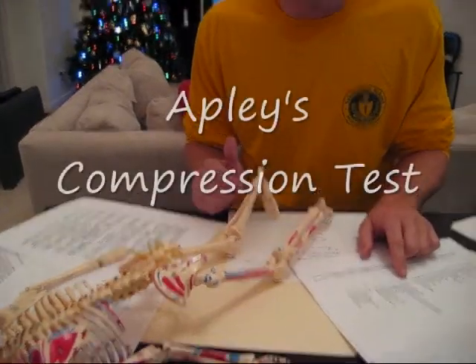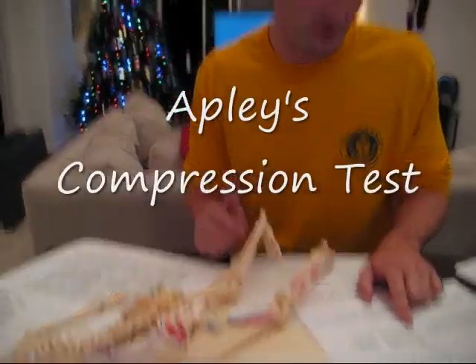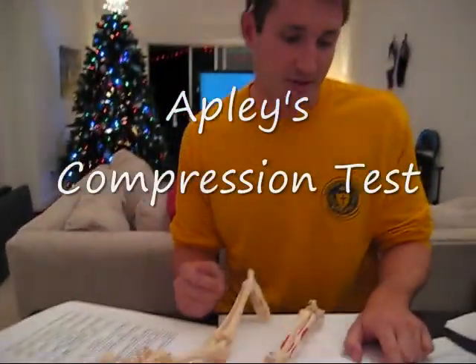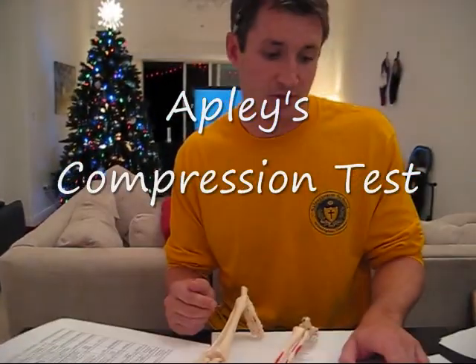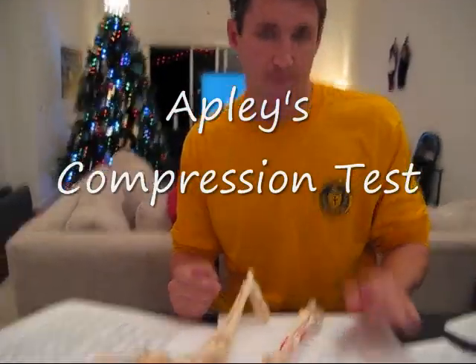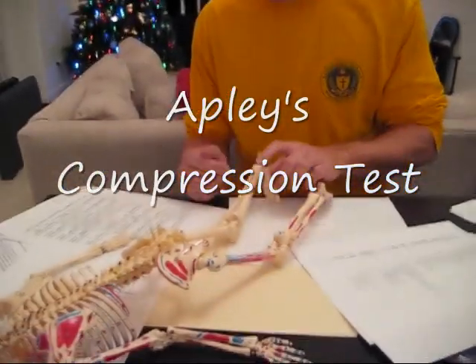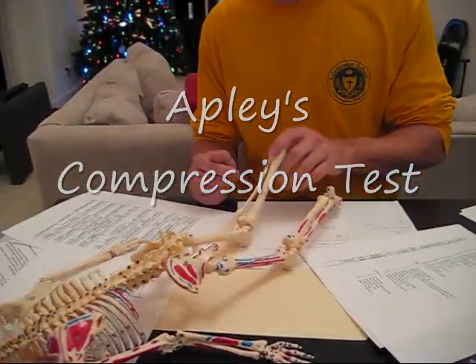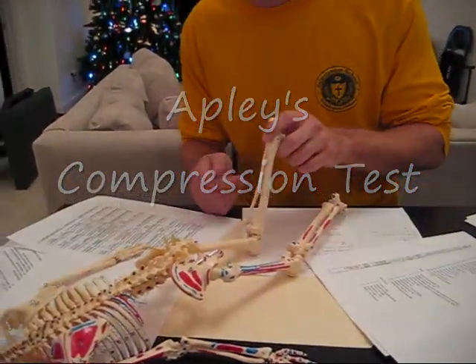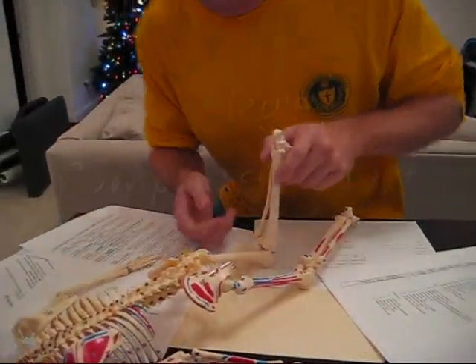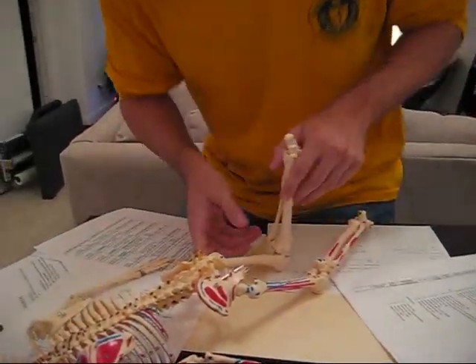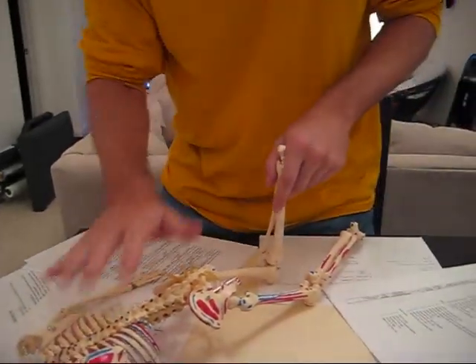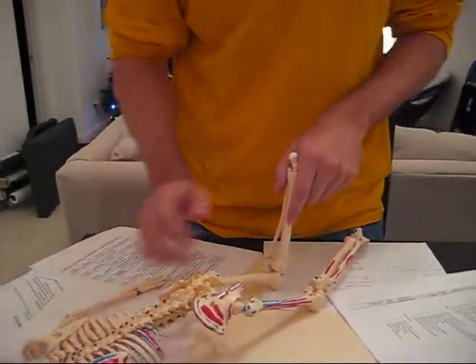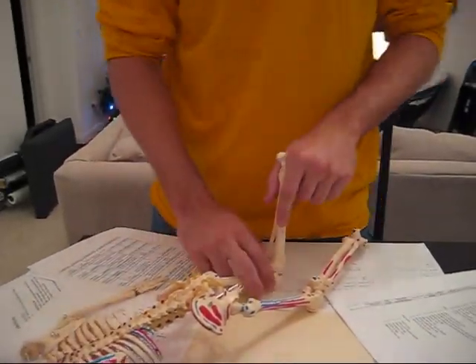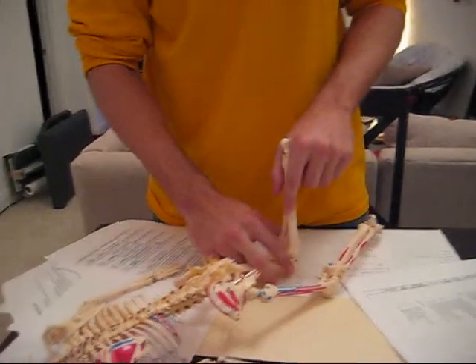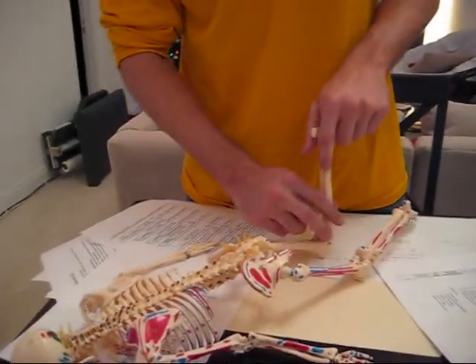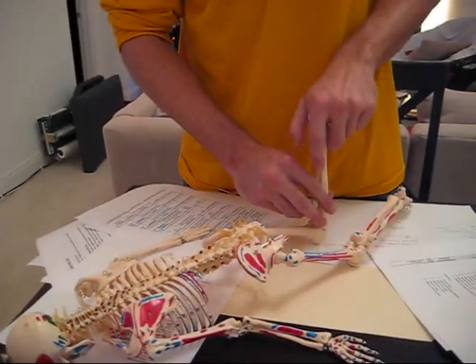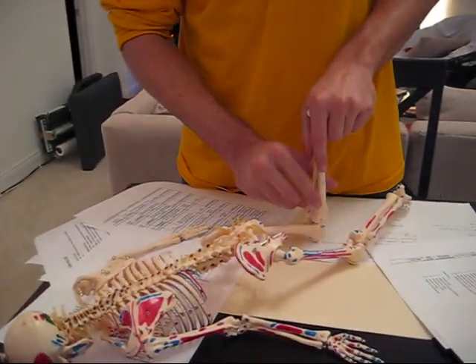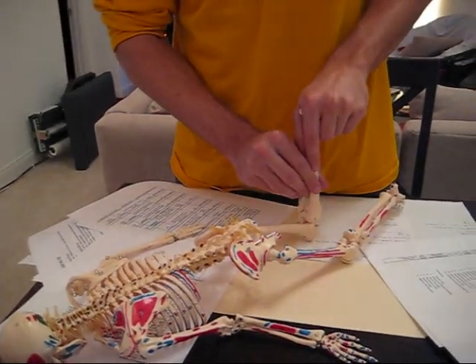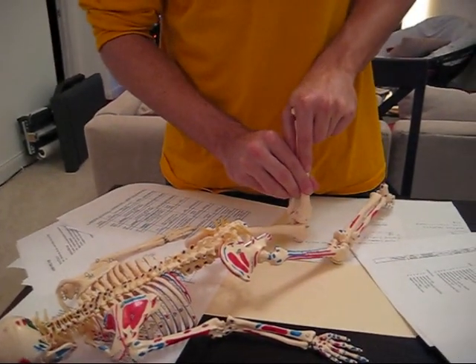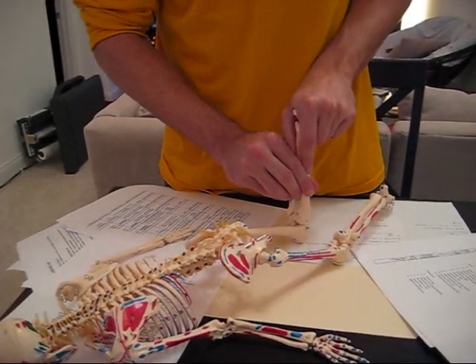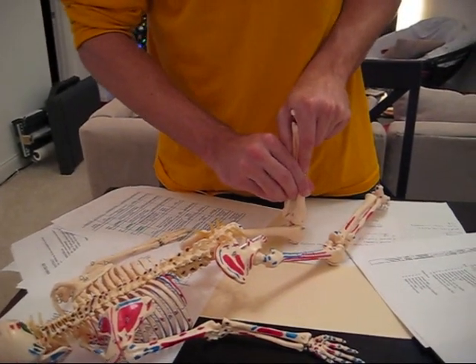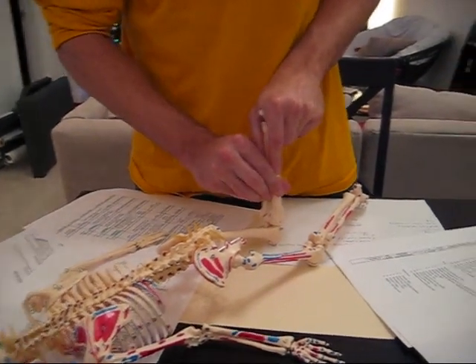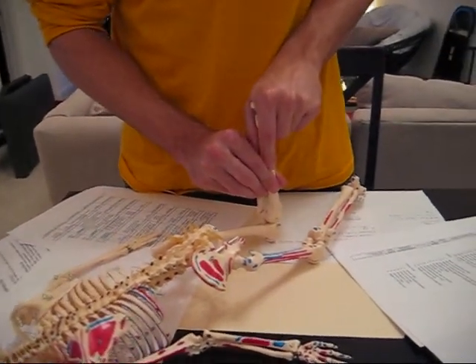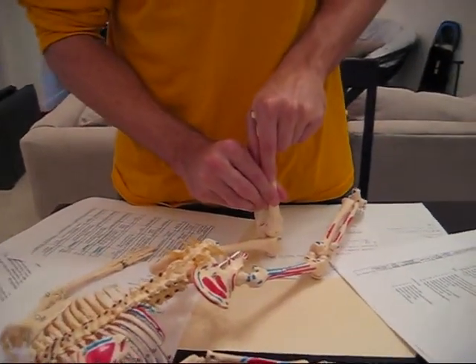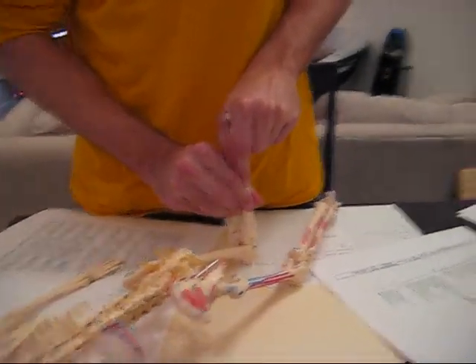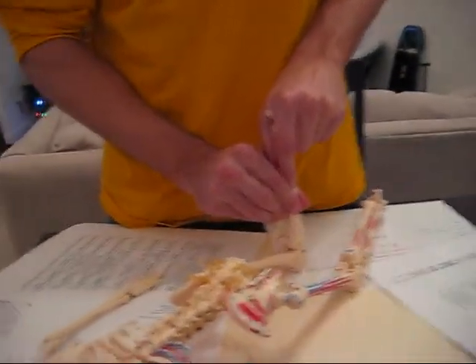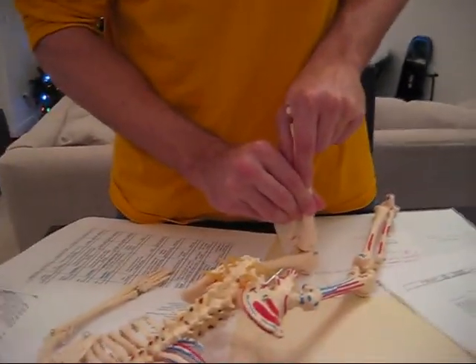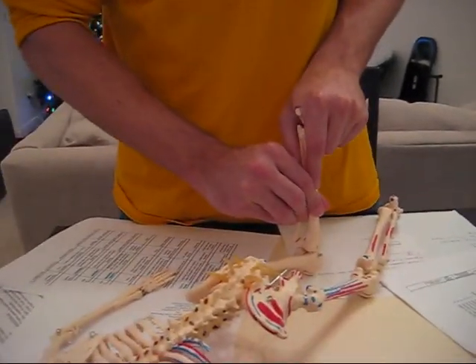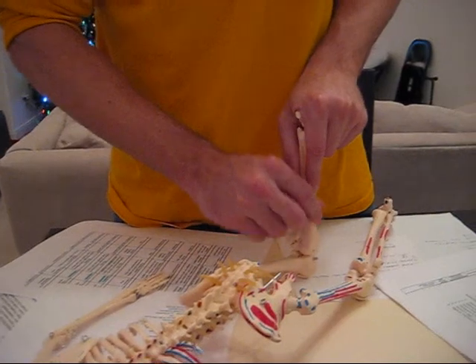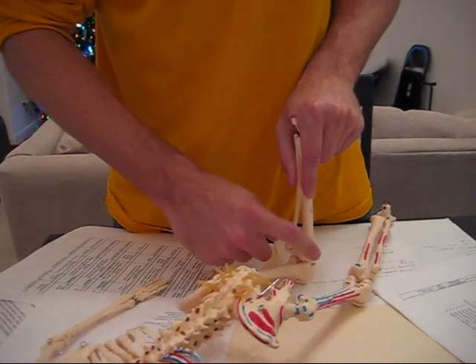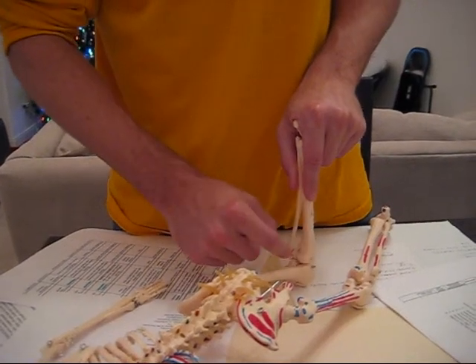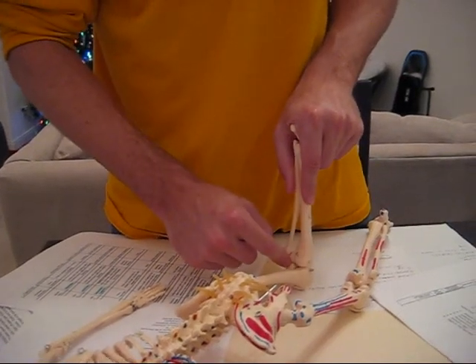First one is Apley's compression for the meniscus. Have them prone, pushing down, compressing it, and turn it in and out a little bit to test the medial and lateral.